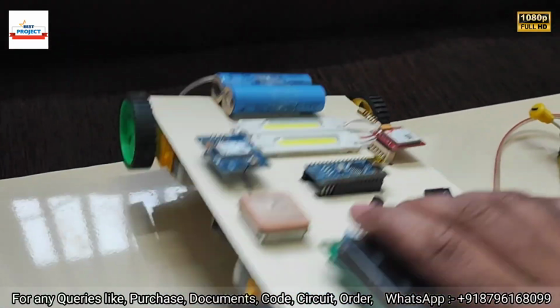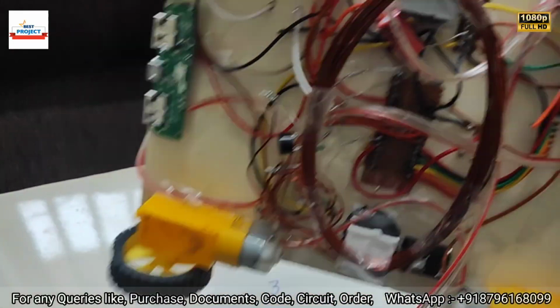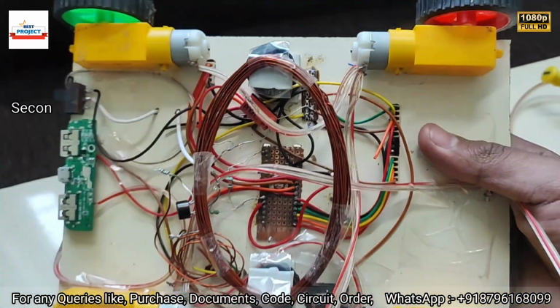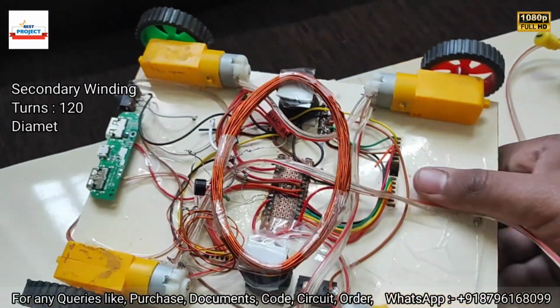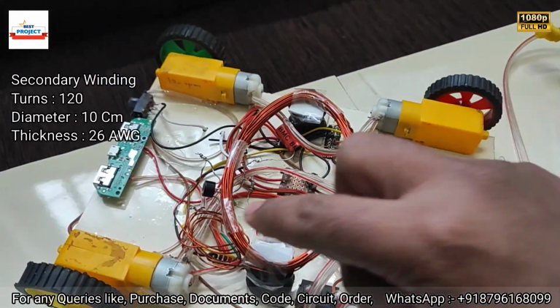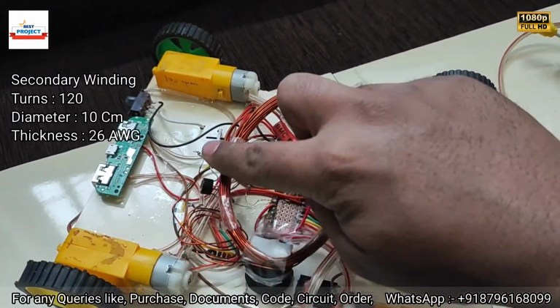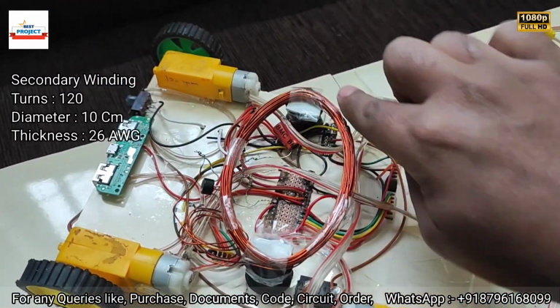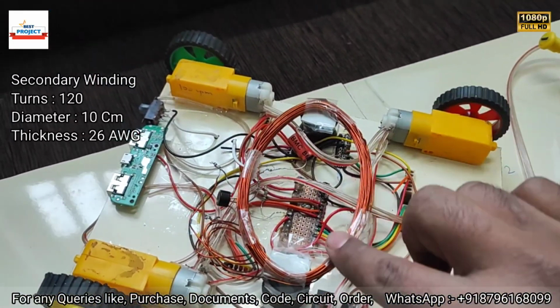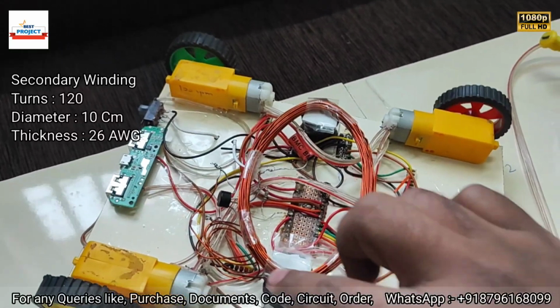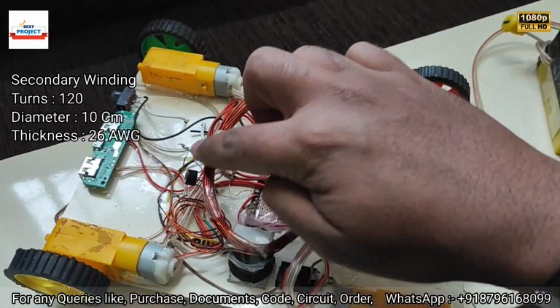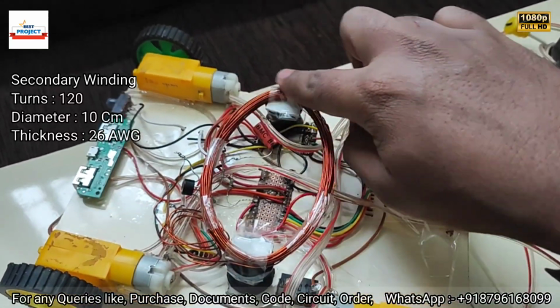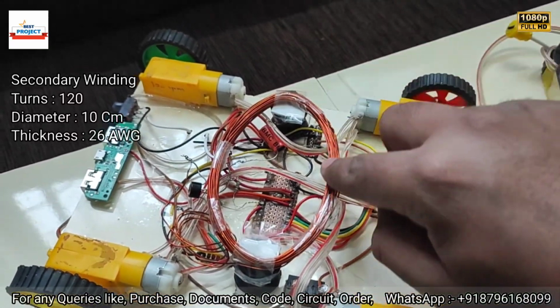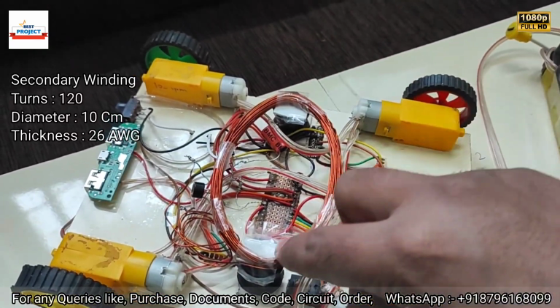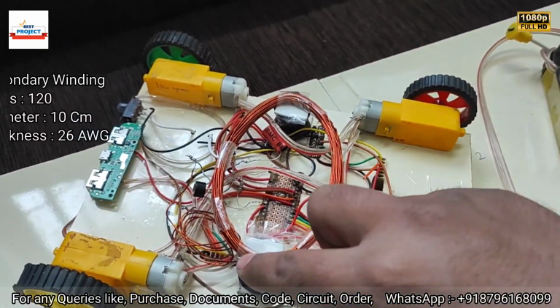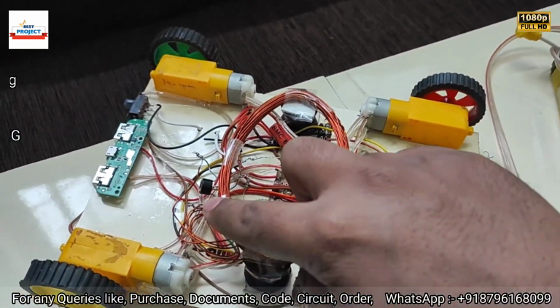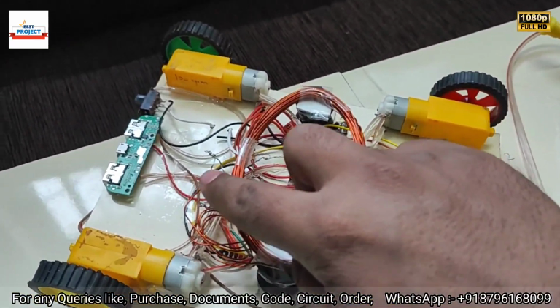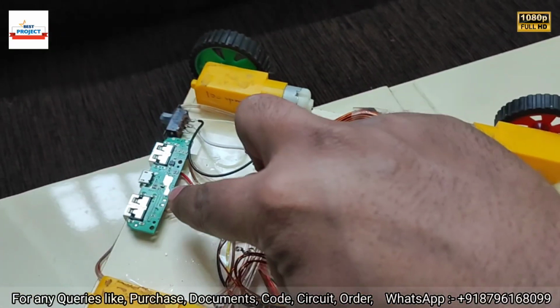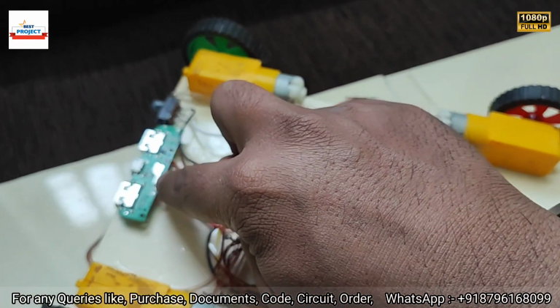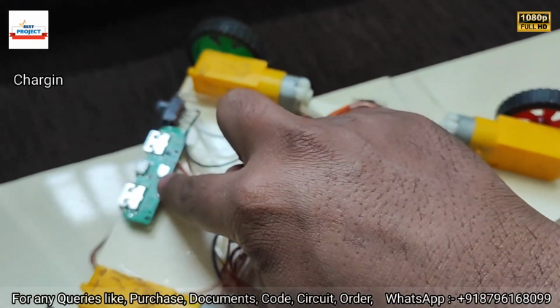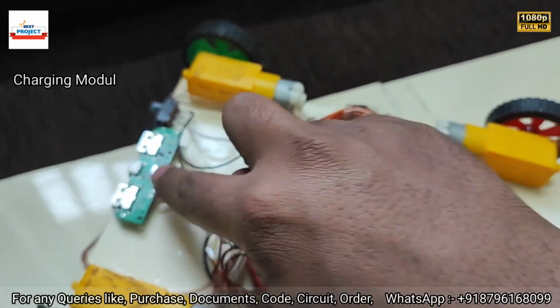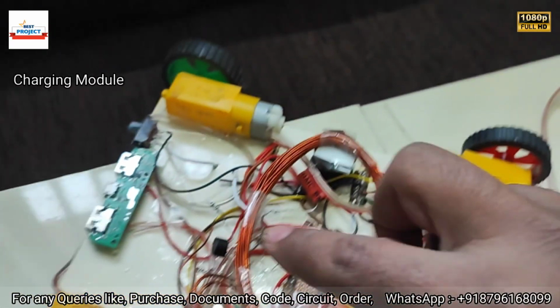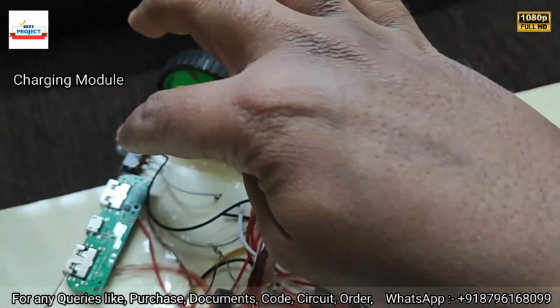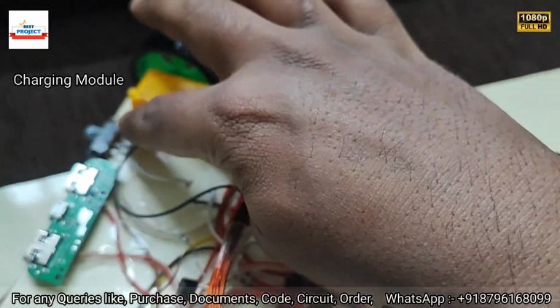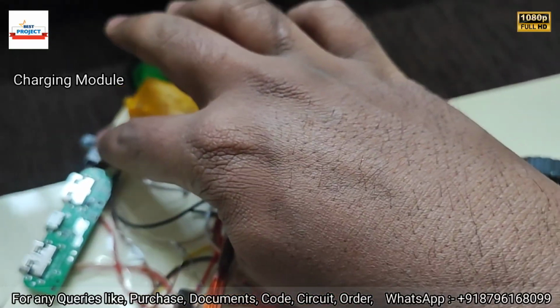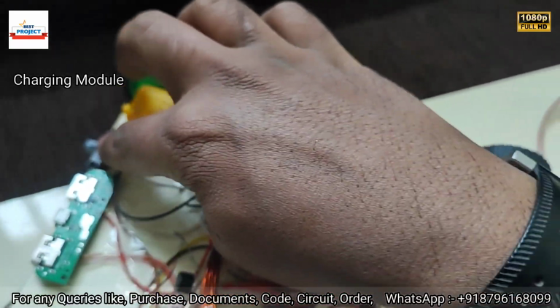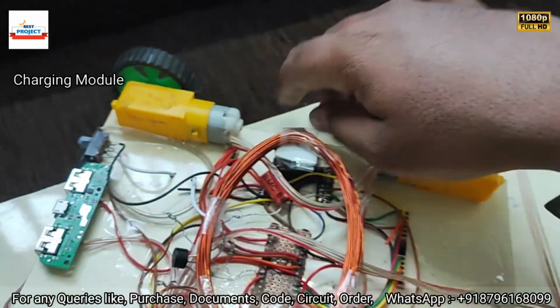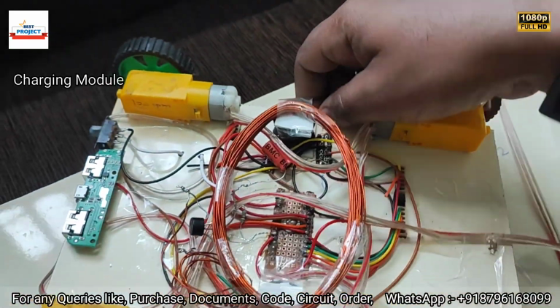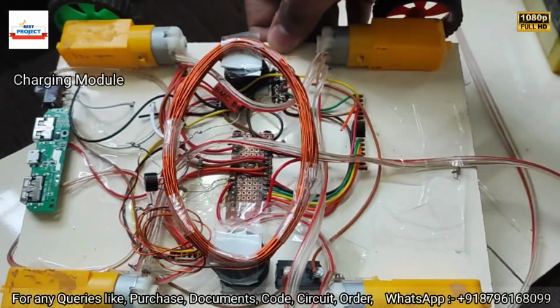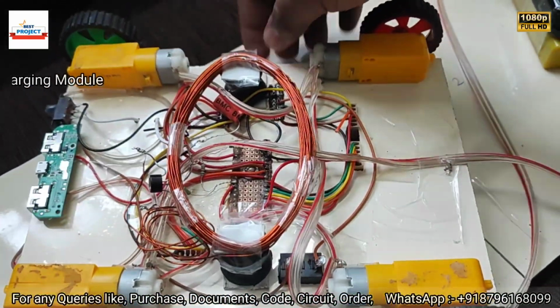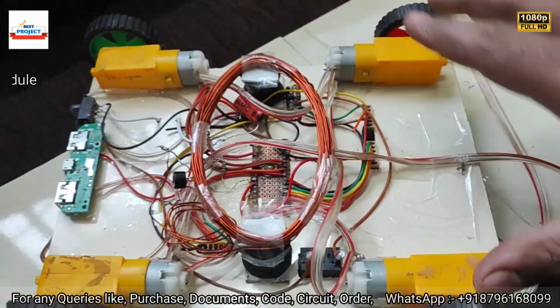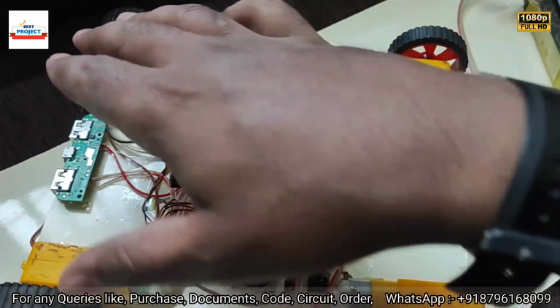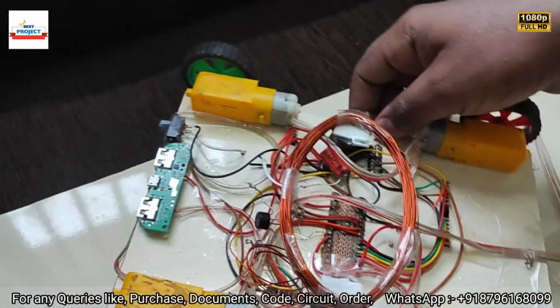On the back side of the car, here is one charging coil which is responsible to detect the primary coil current and voltage. Here is the charging module for the battery, here is the LED on/off switch, and these are the DC motors.